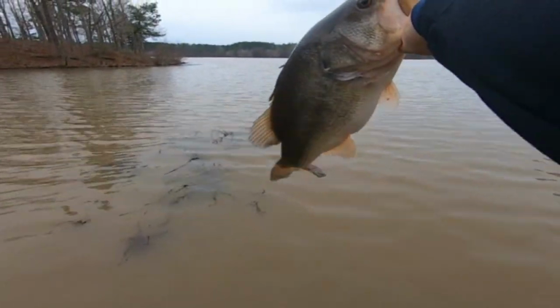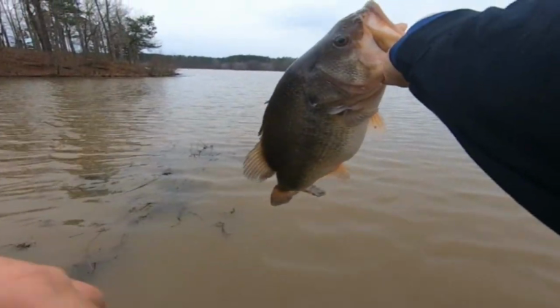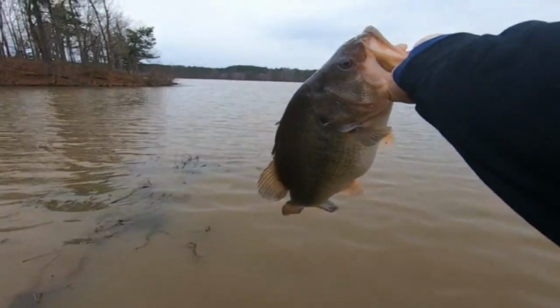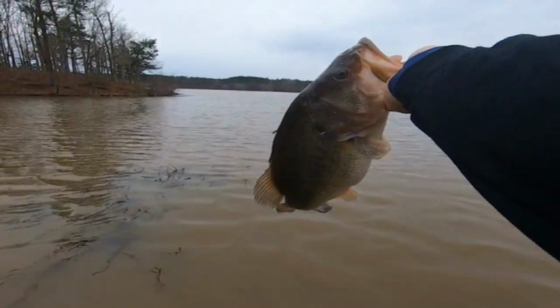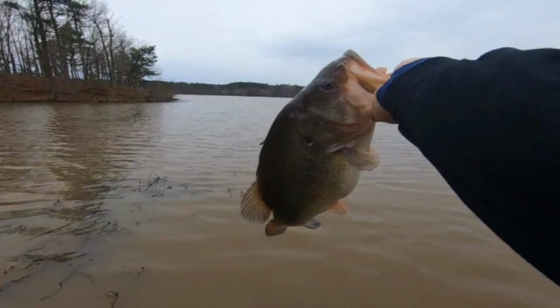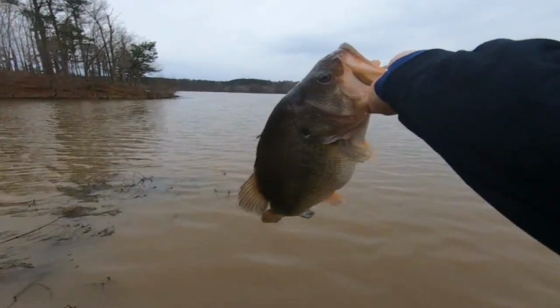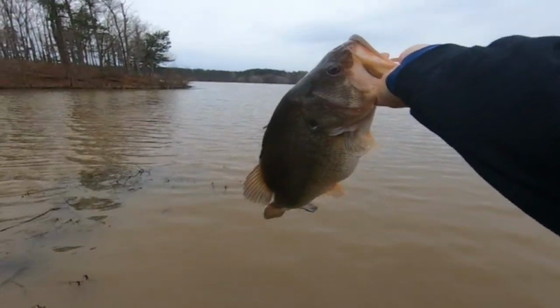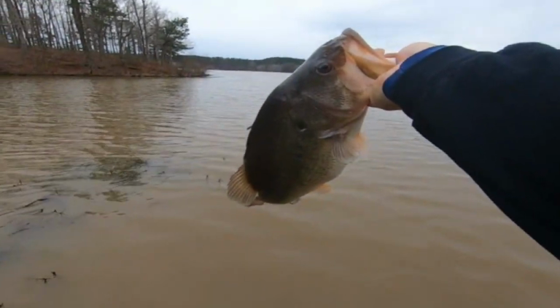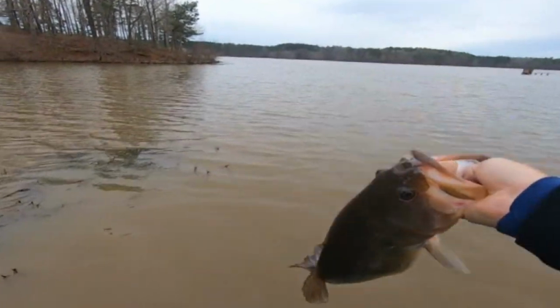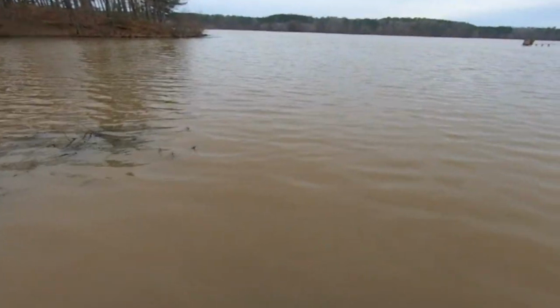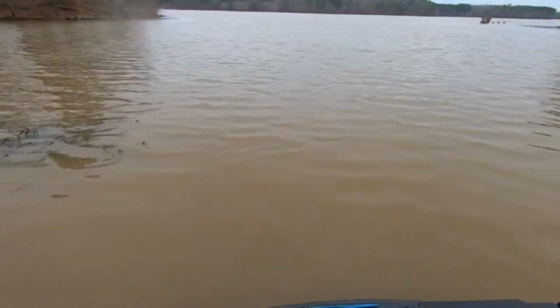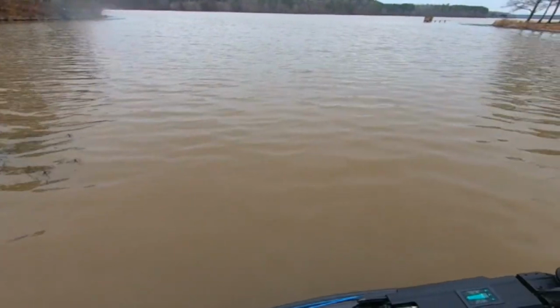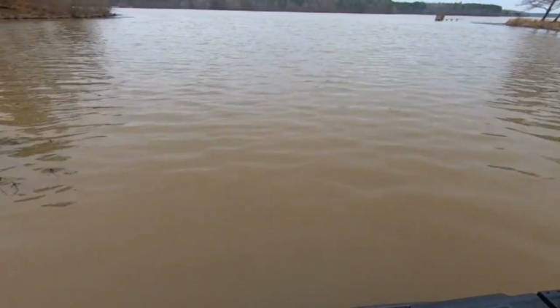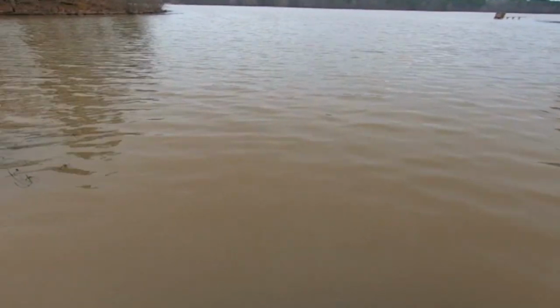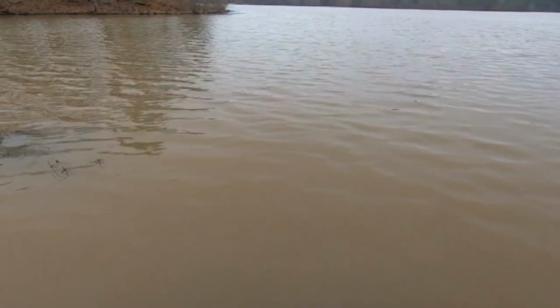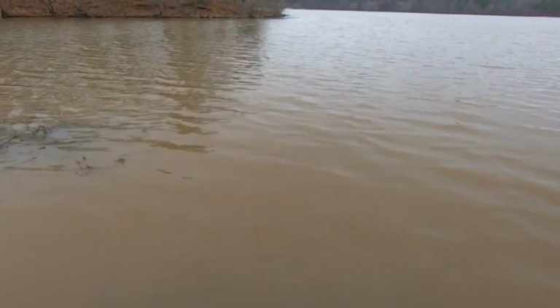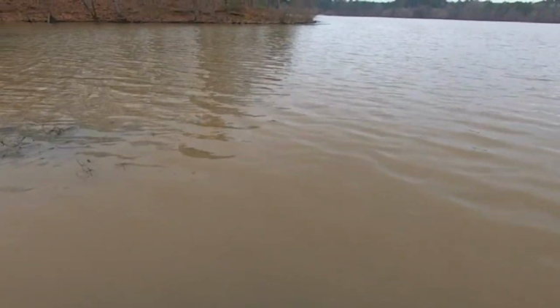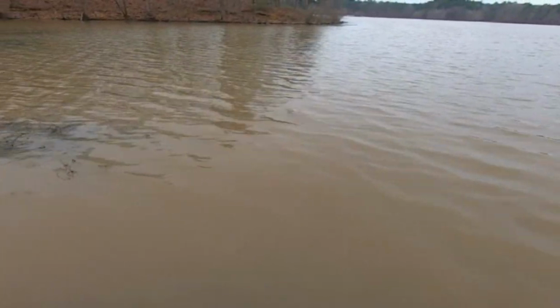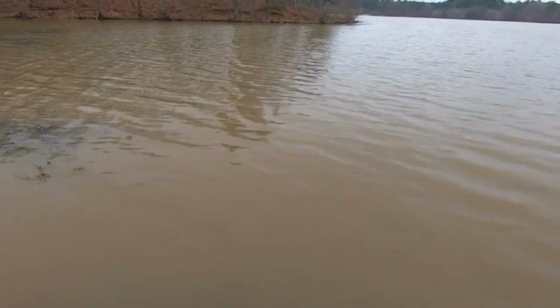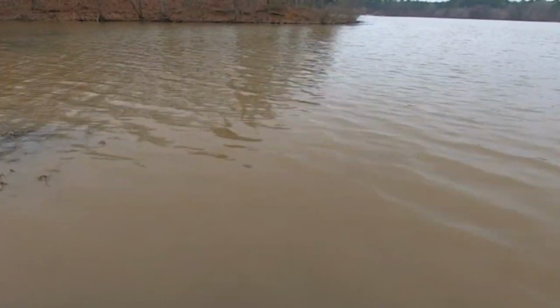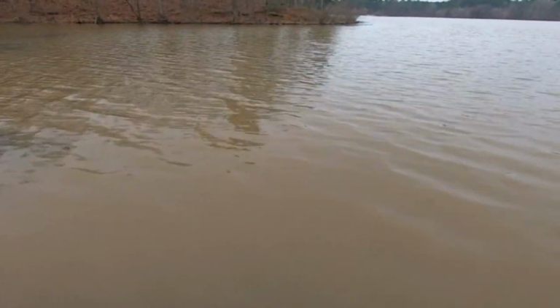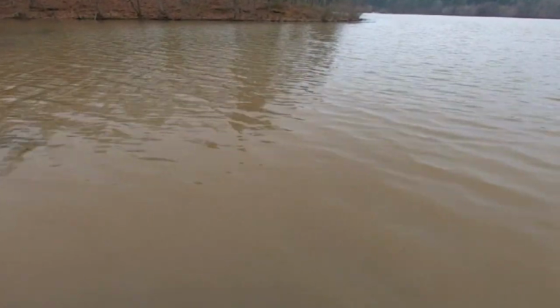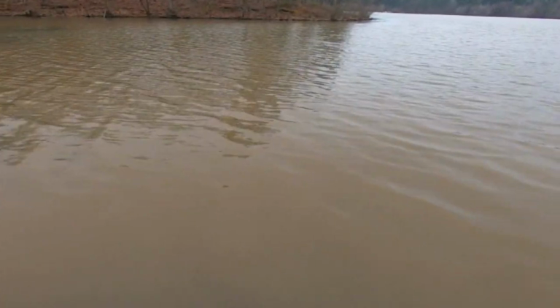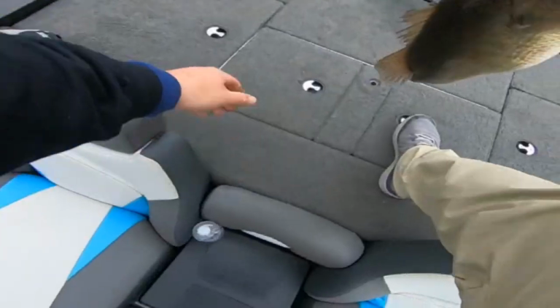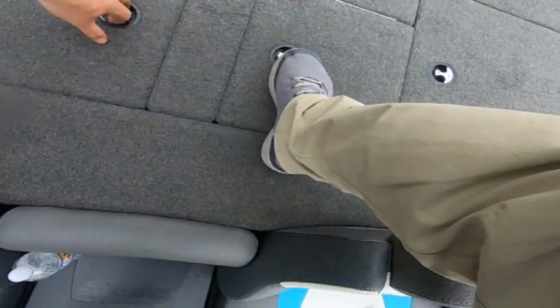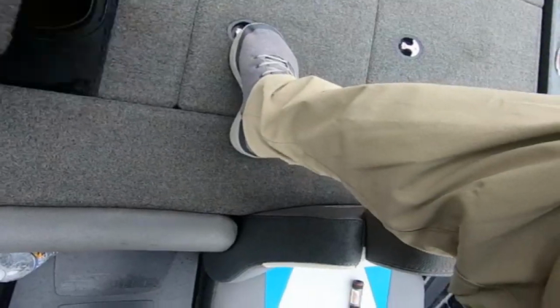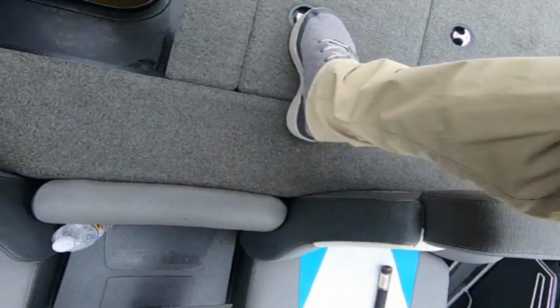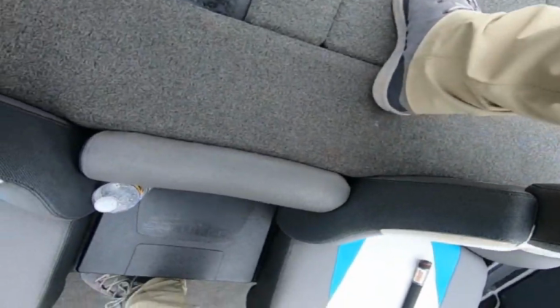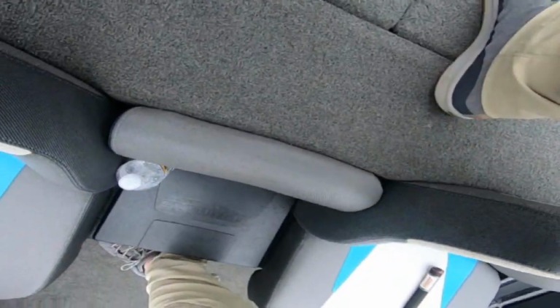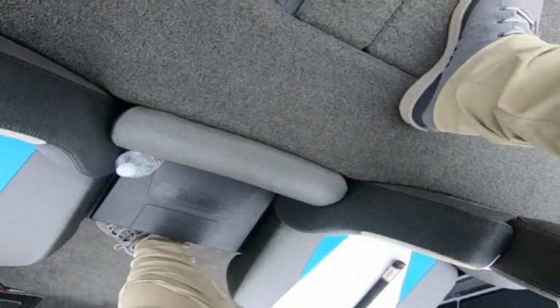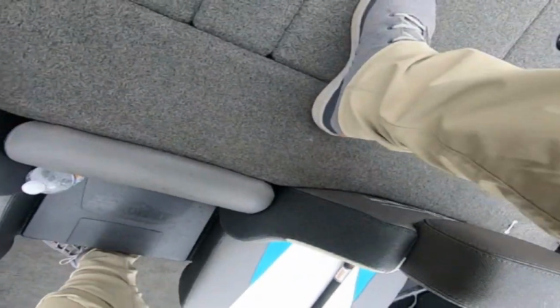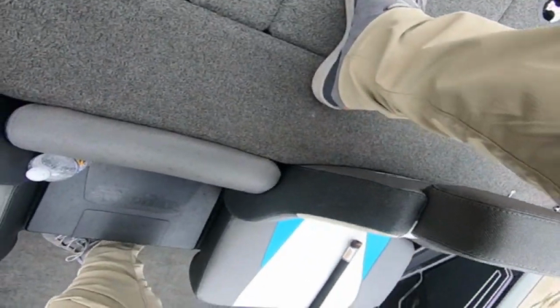That's one of the bigger fish I've caught. Let me turn this bad boy up and get us out of here. Put it in here — we're going to catch us some more. We're going to get some pictures.